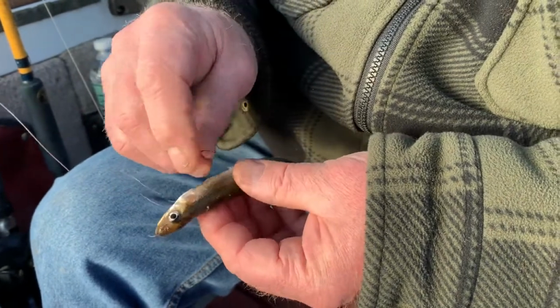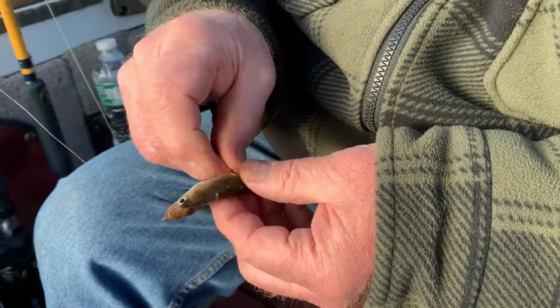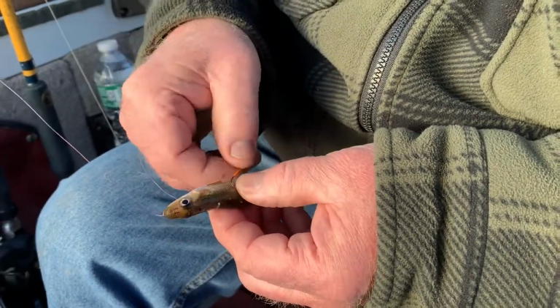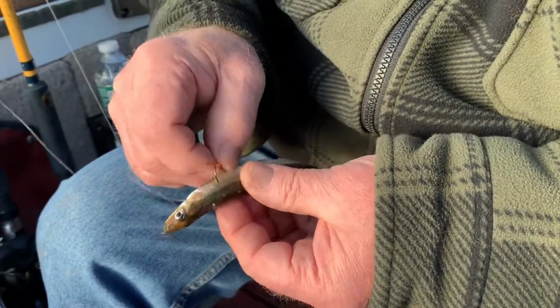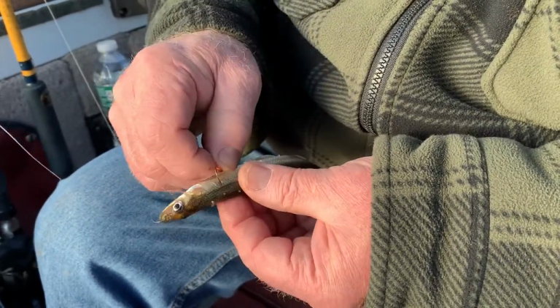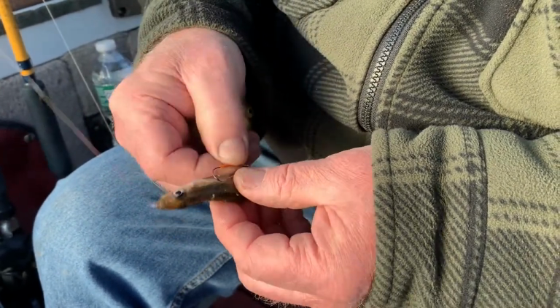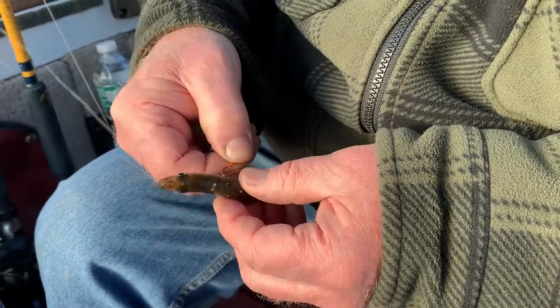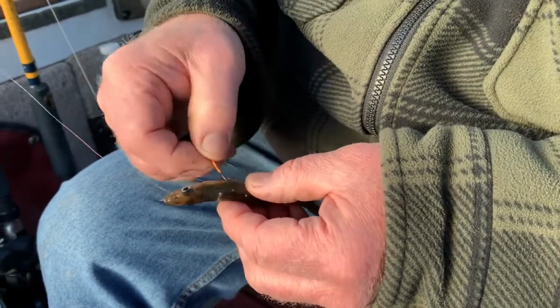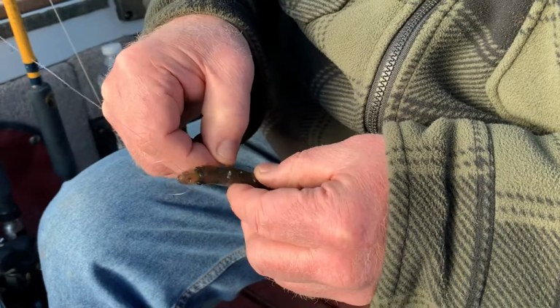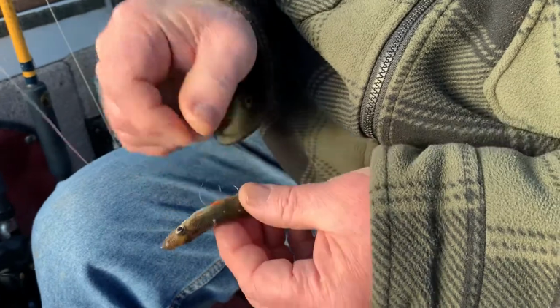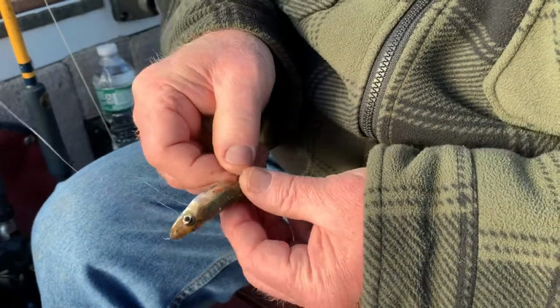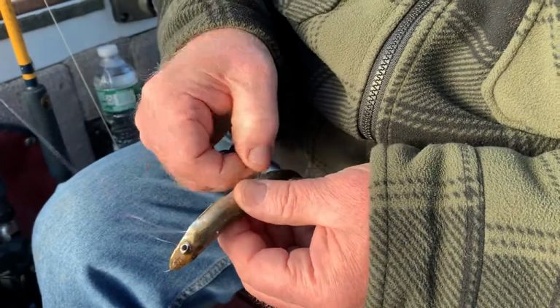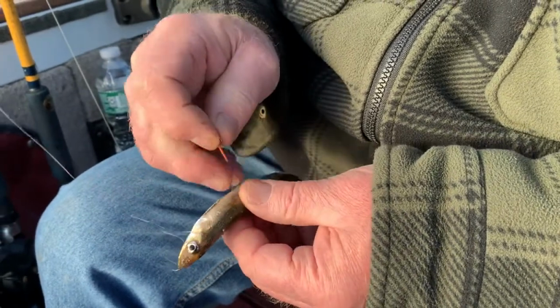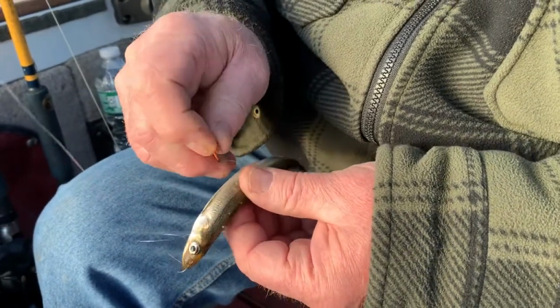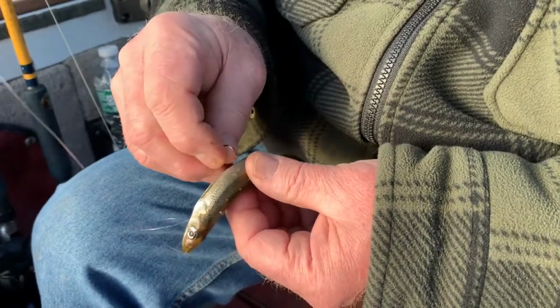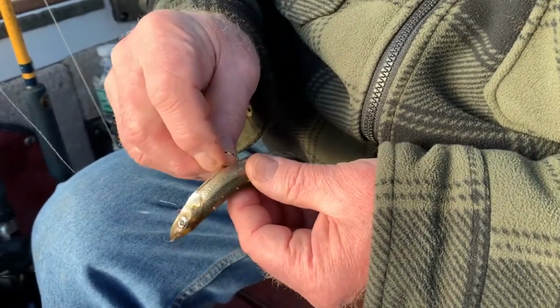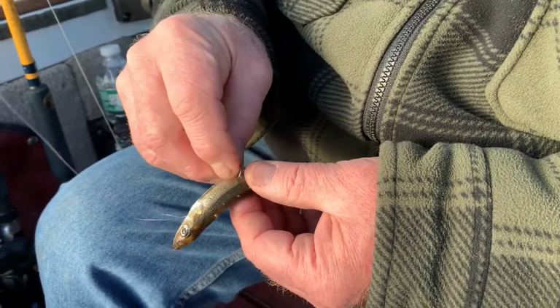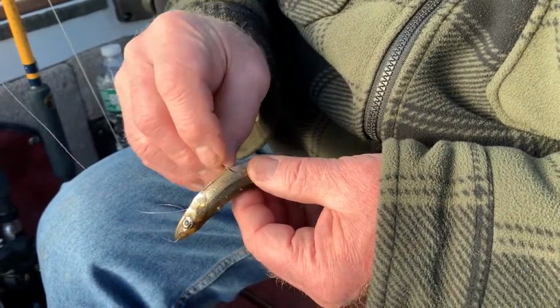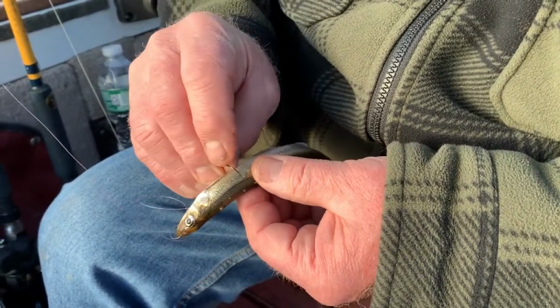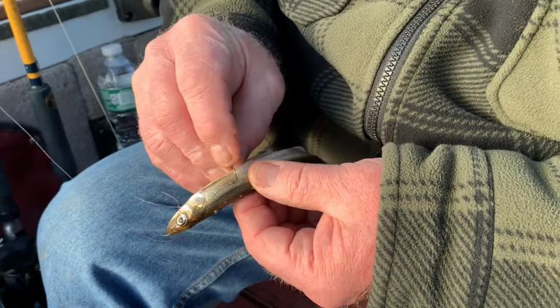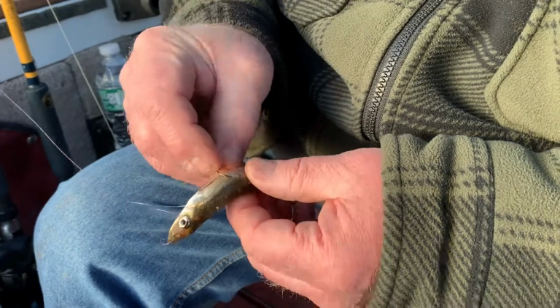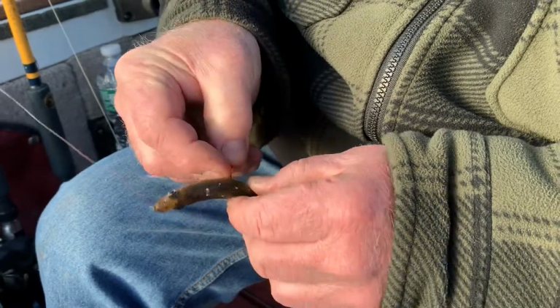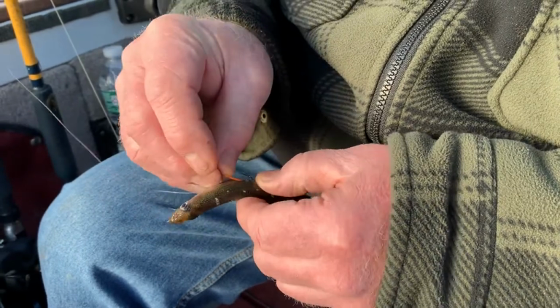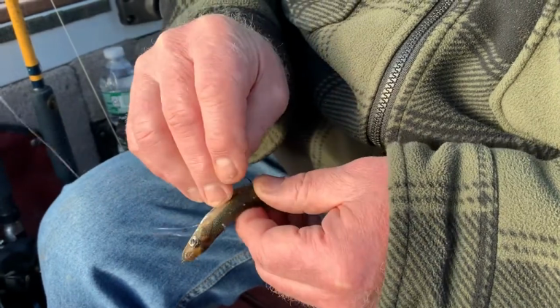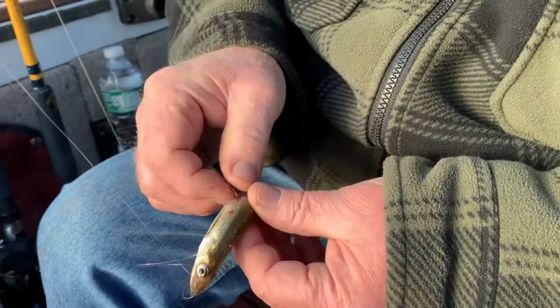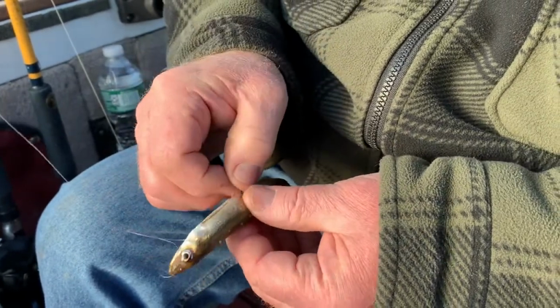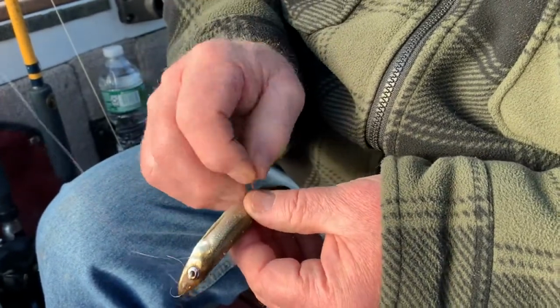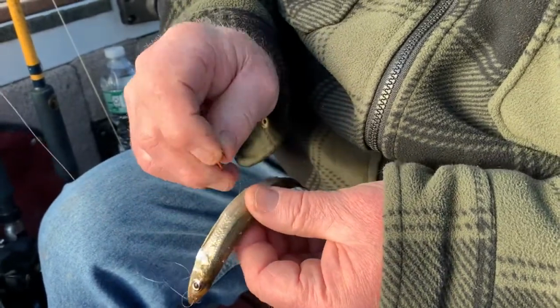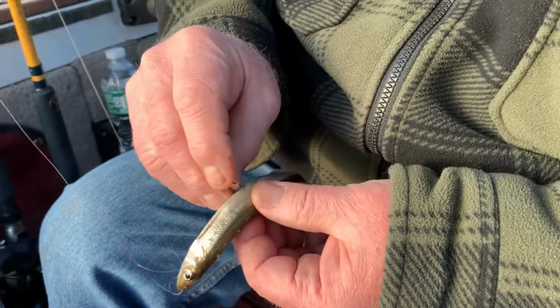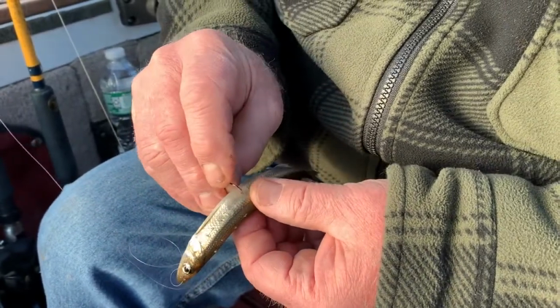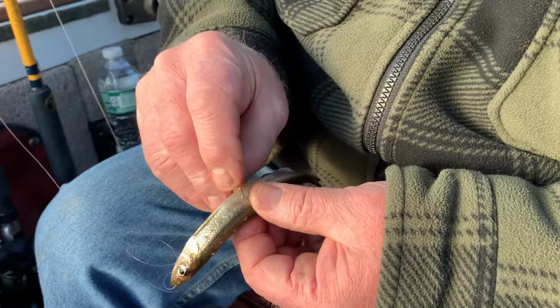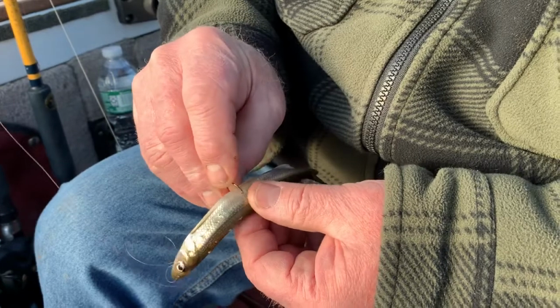Pinch it in the skin once — you can go as many times as you want, three or four is enough. Because the bigger the smelt, the more times you want to do this, and this is a big smelt.